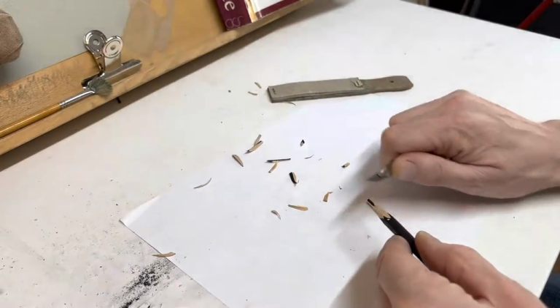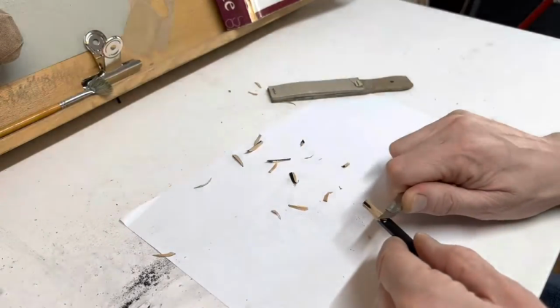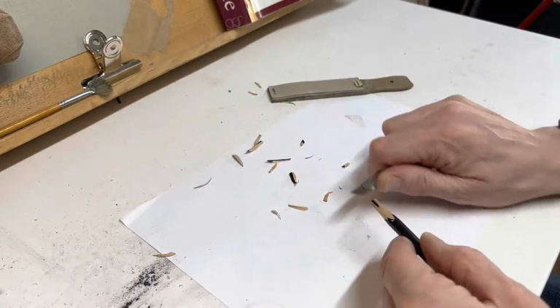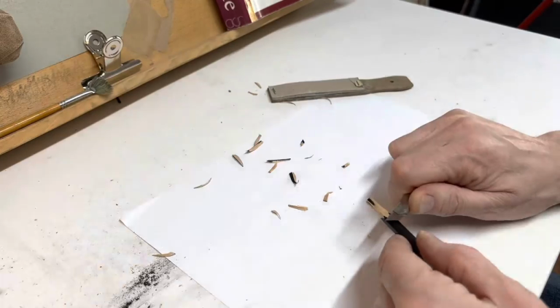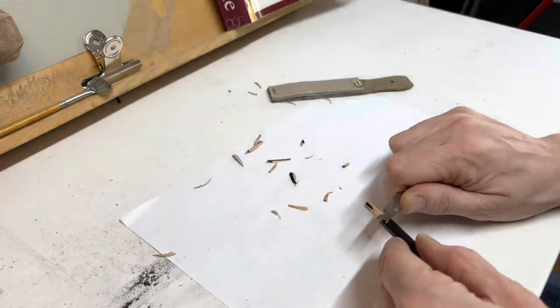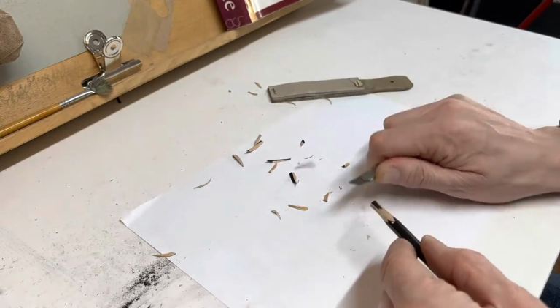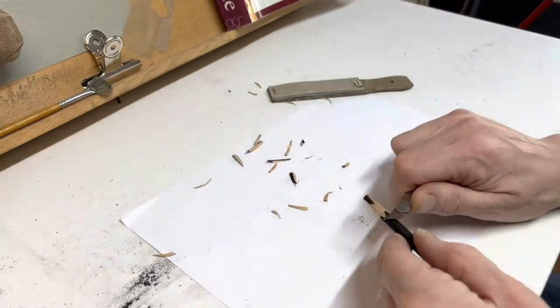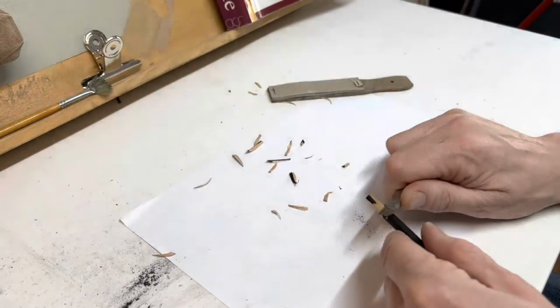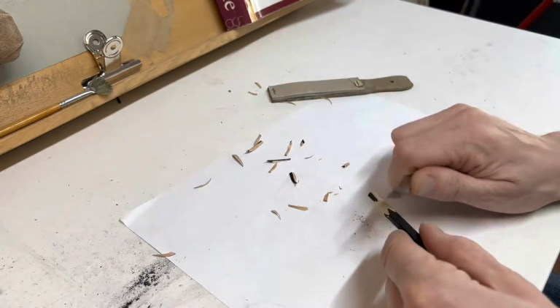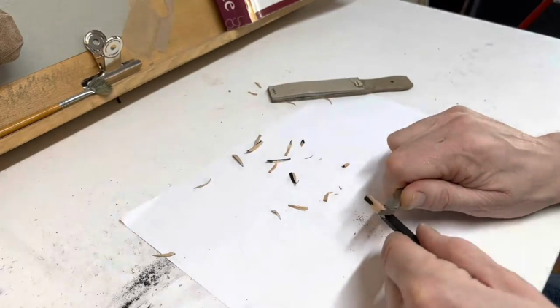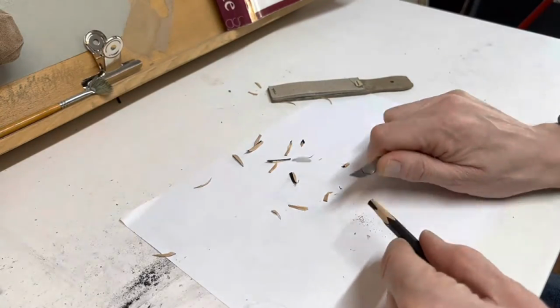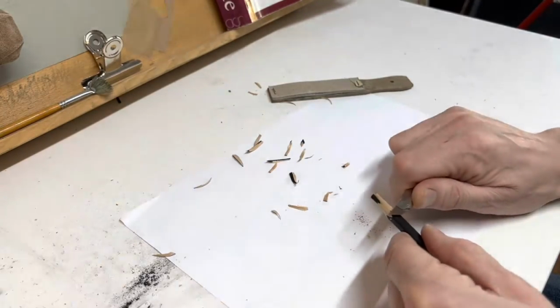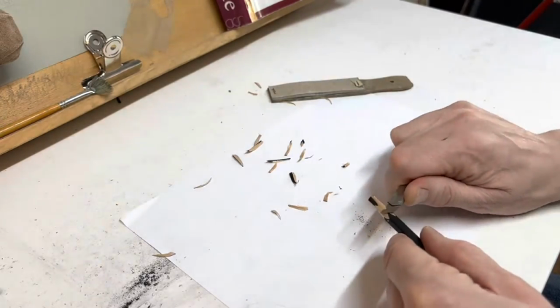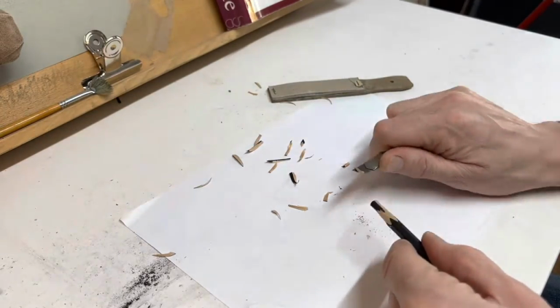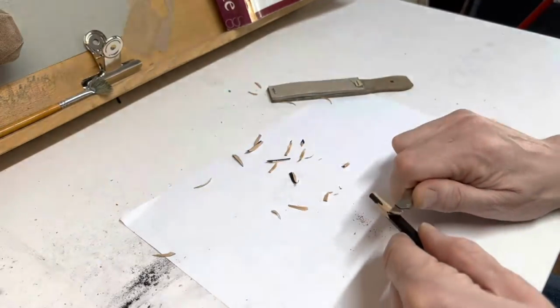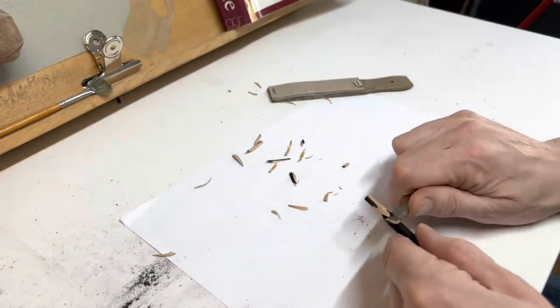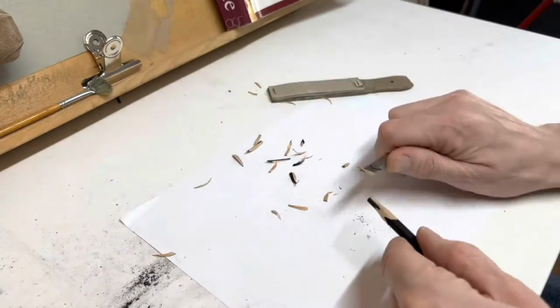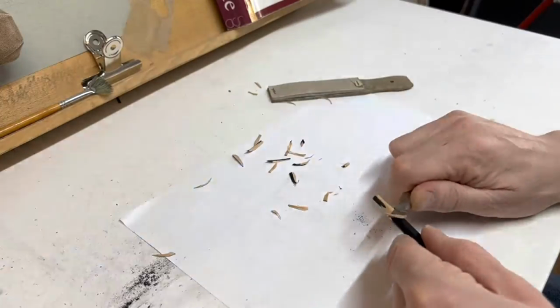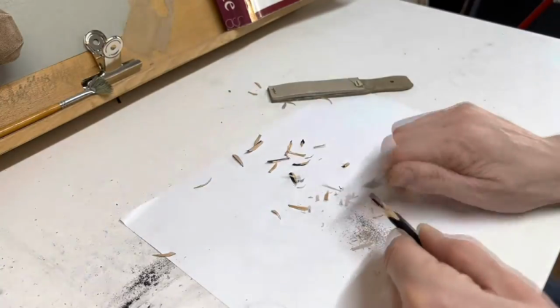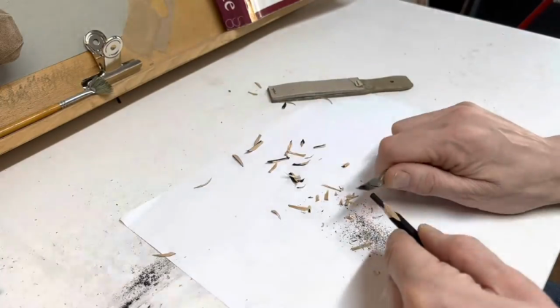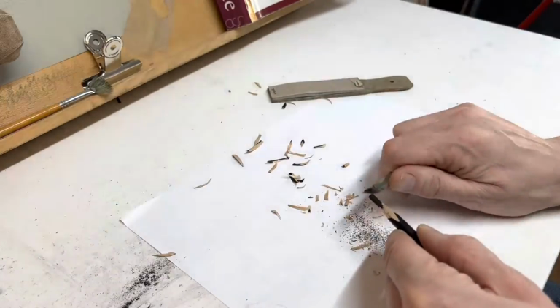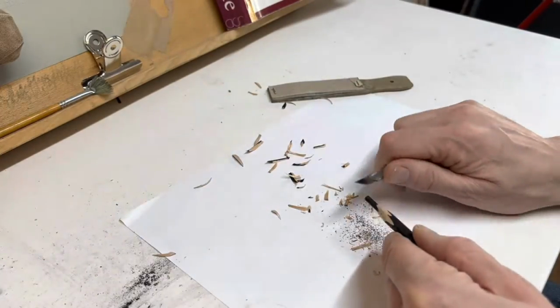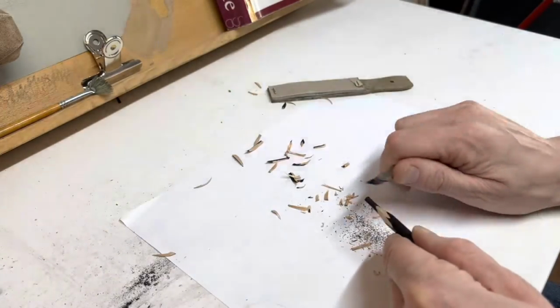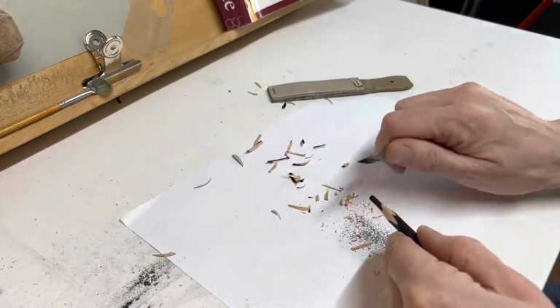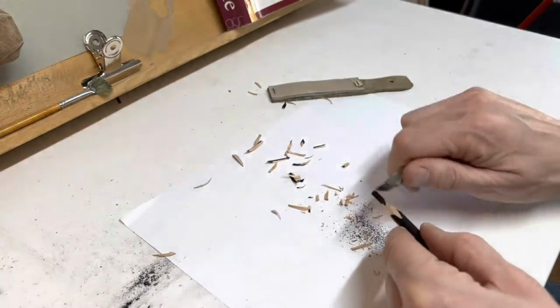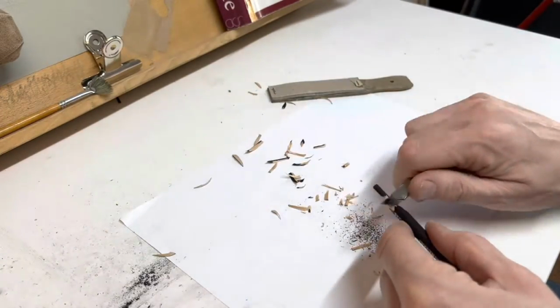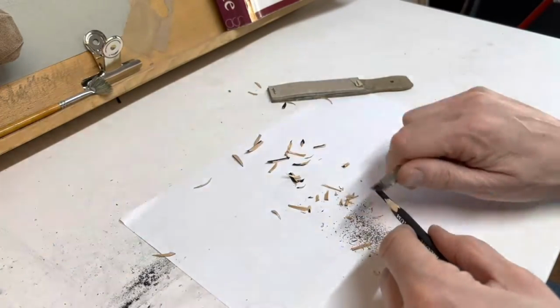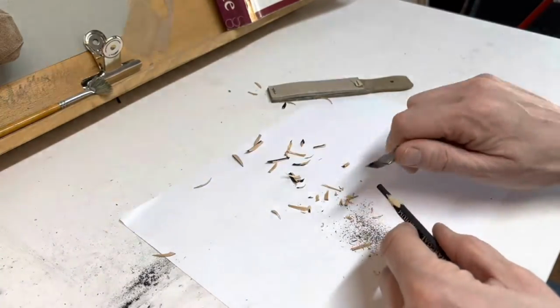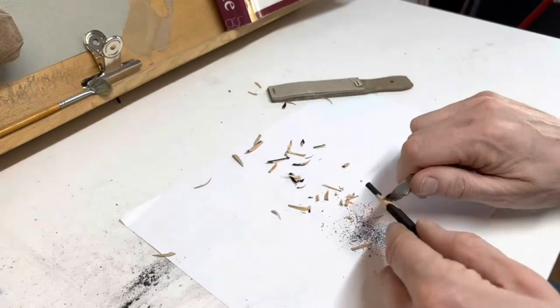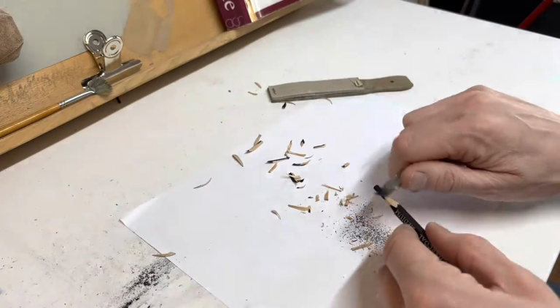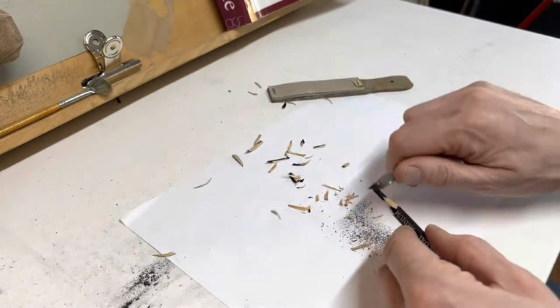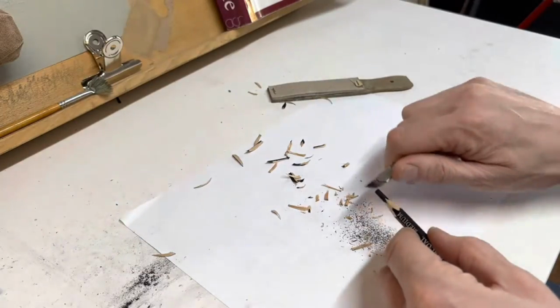So we start with the craft knife and we're cutting at an angle, cutting away from you. You want to end up with the lead being around about a centimeter.